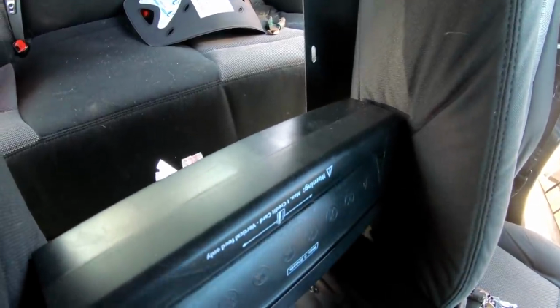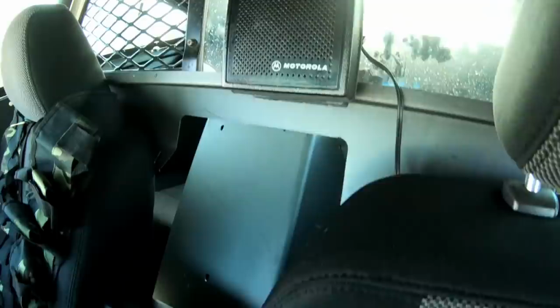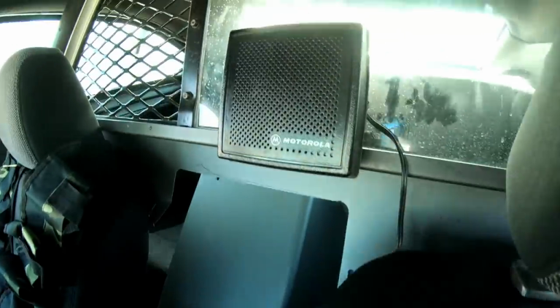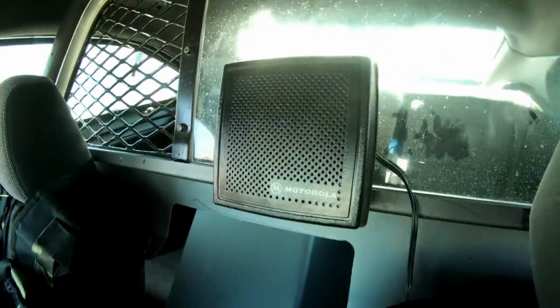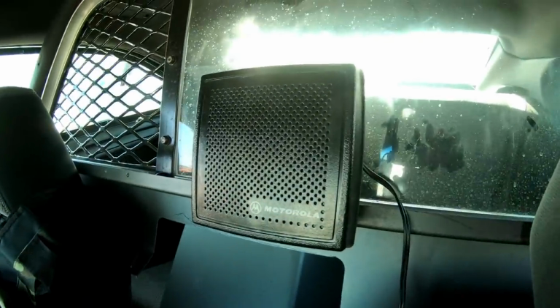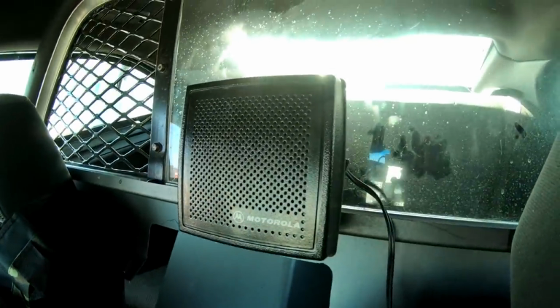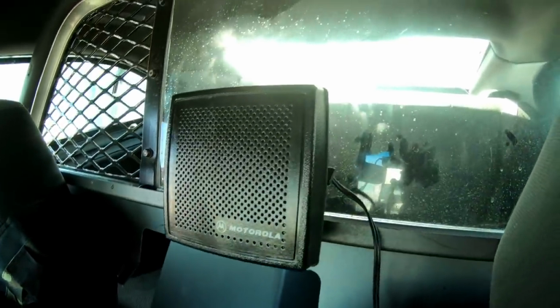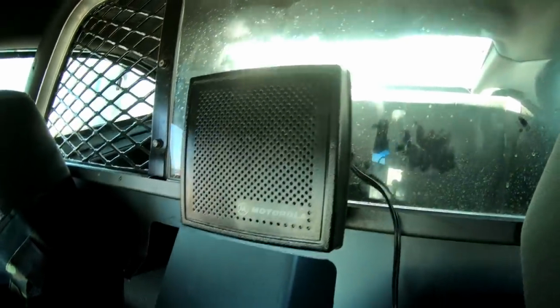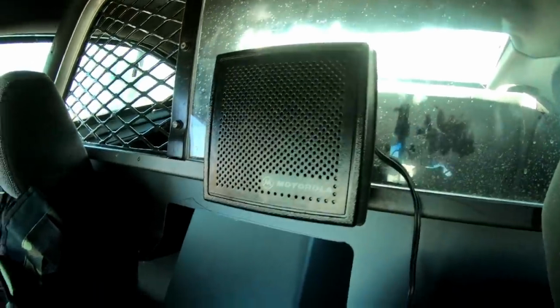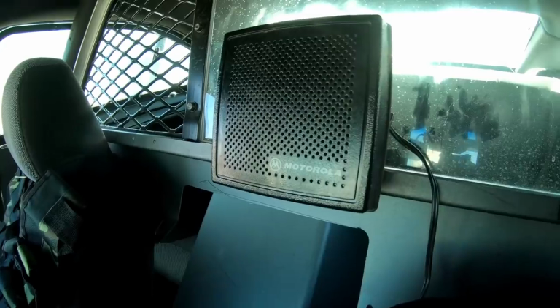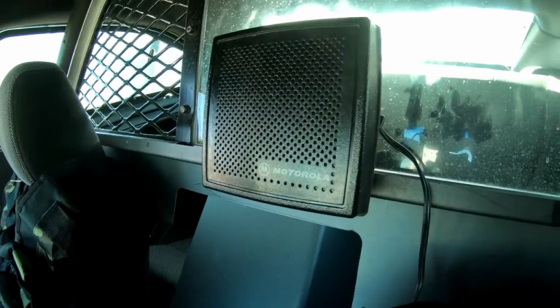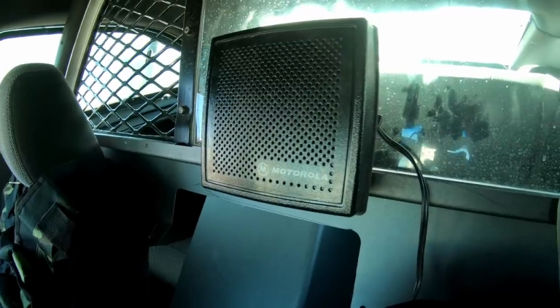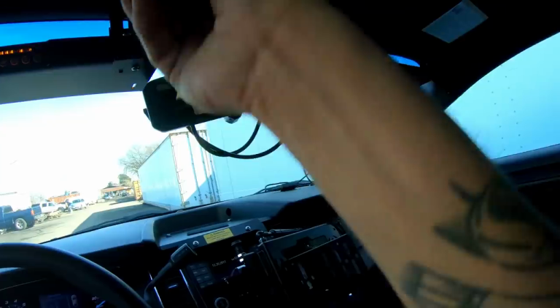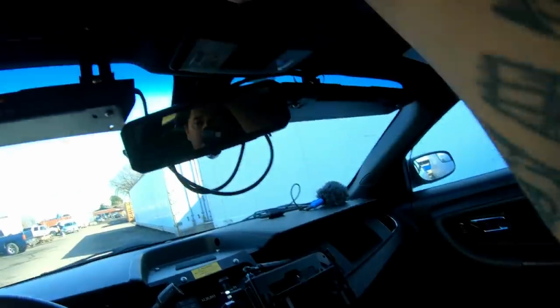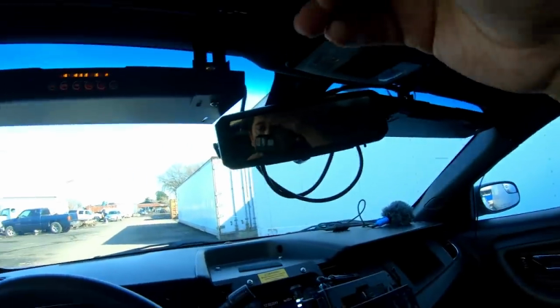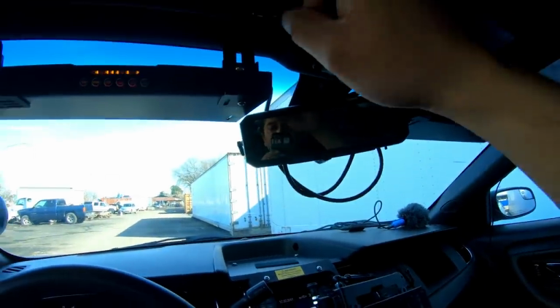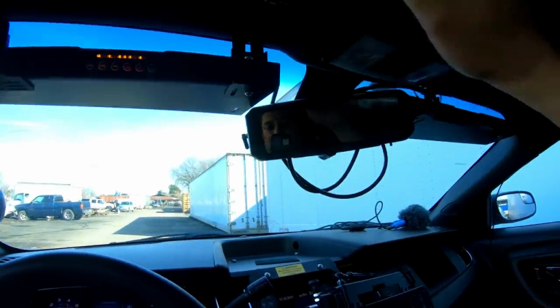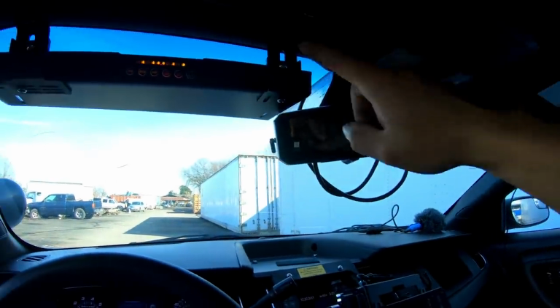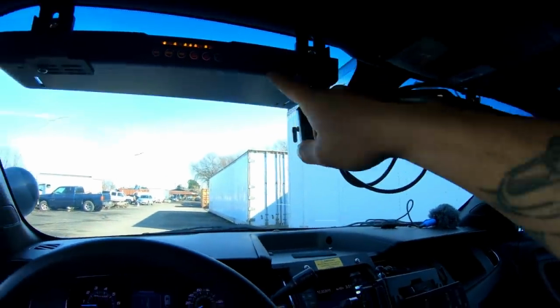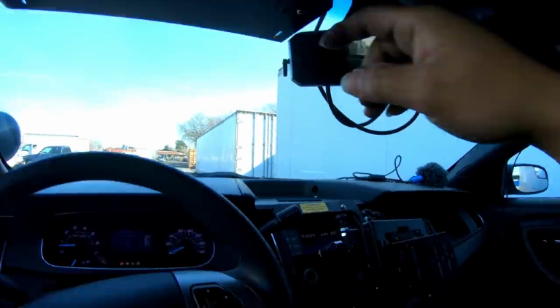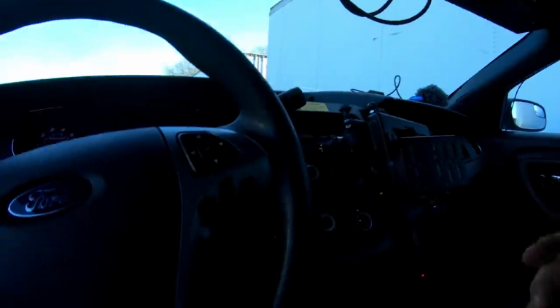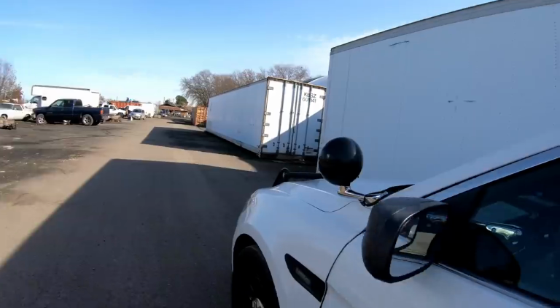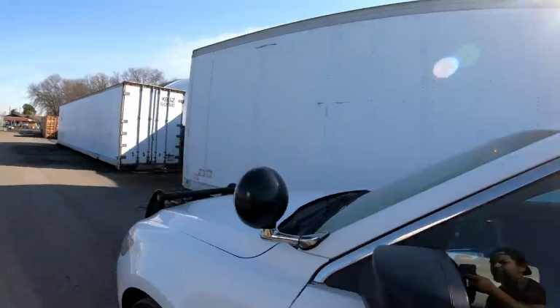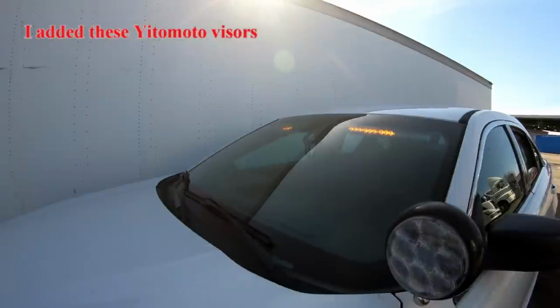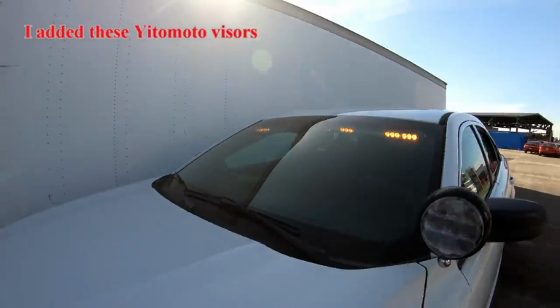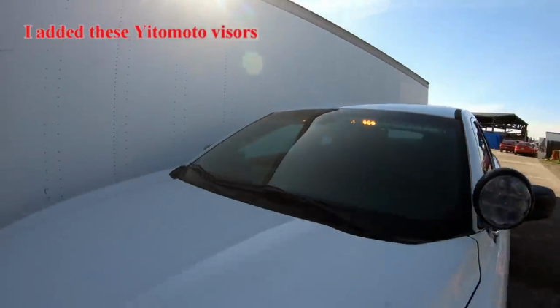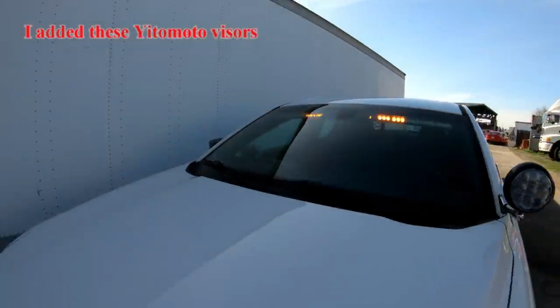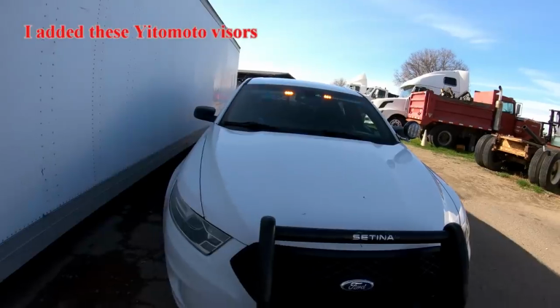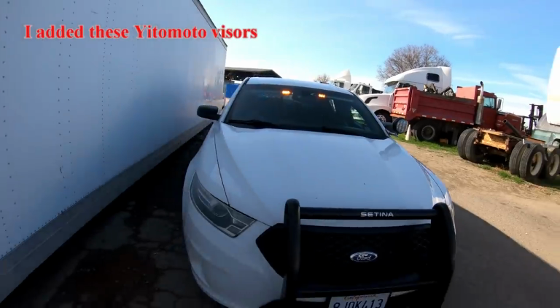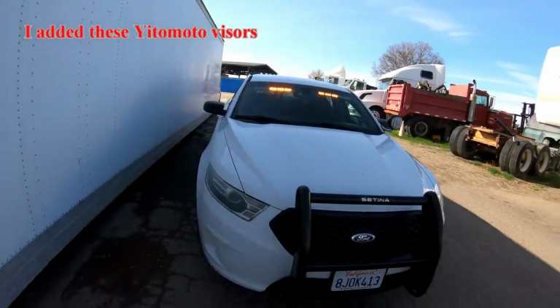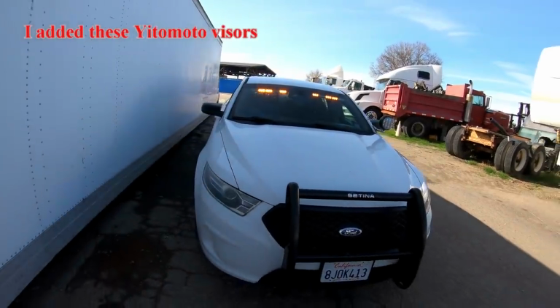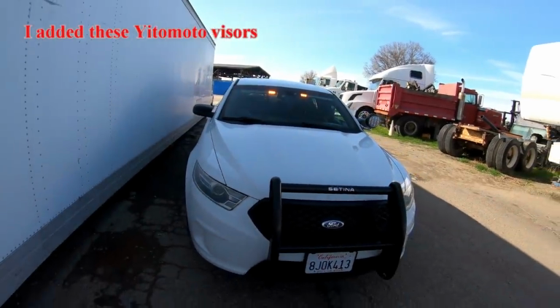Right up here we have a Motorola radio speaker. Let's check out these visors — very nice.